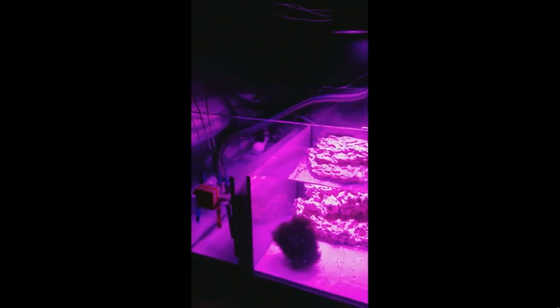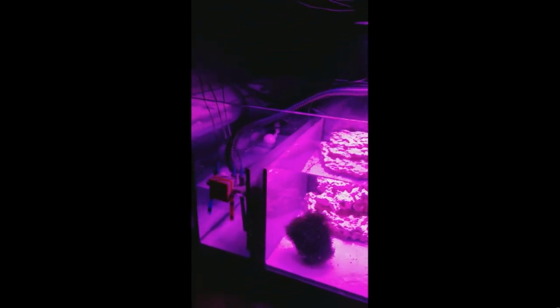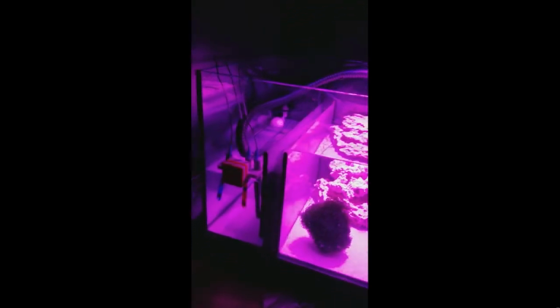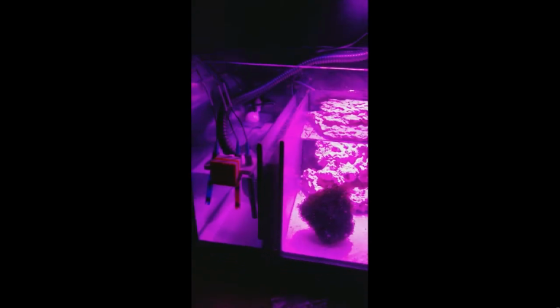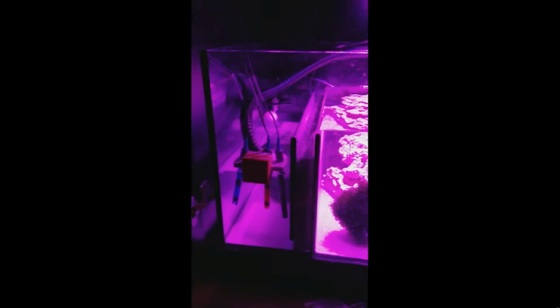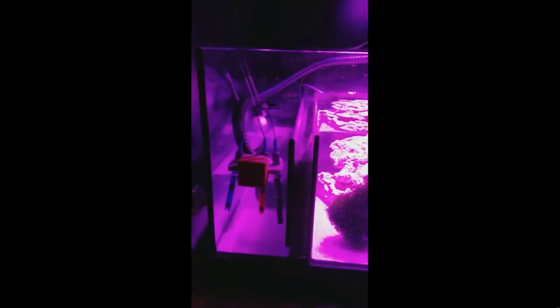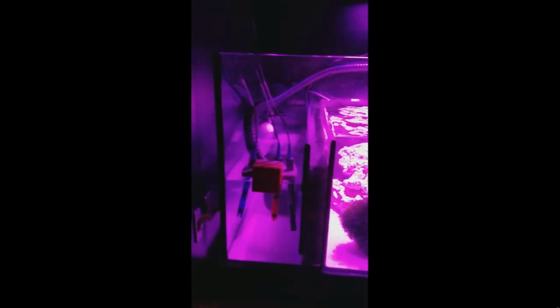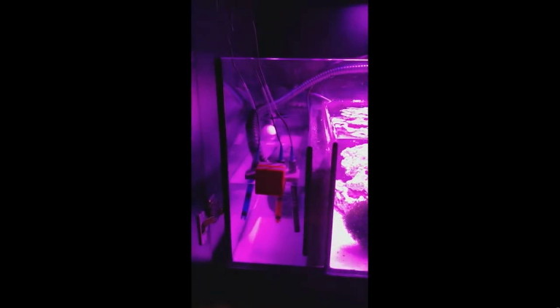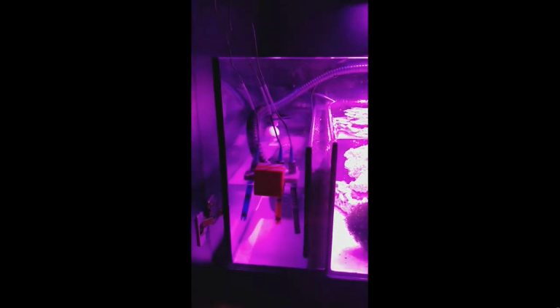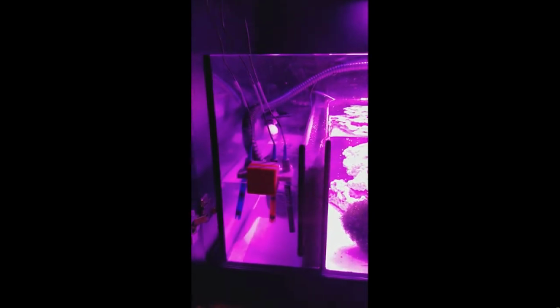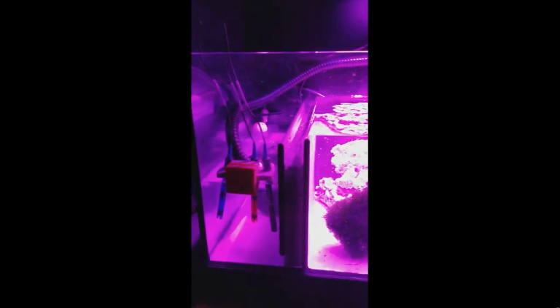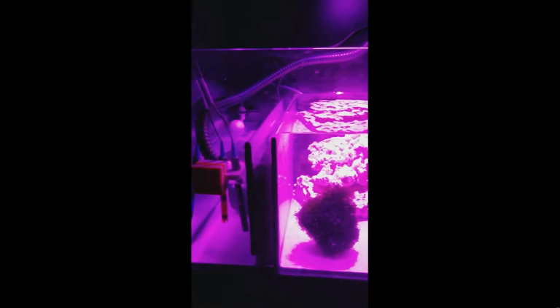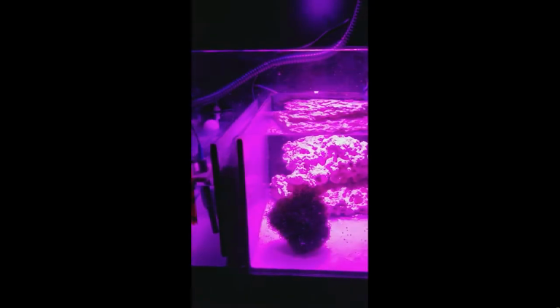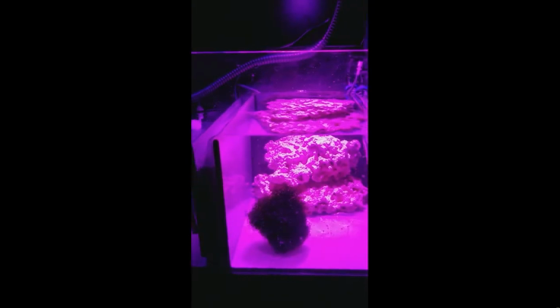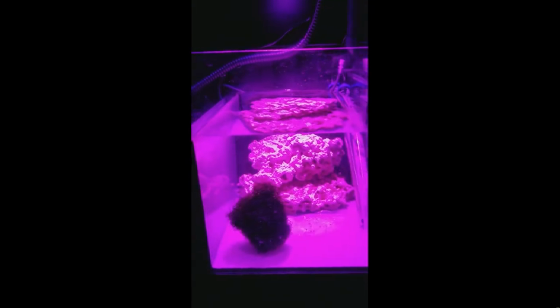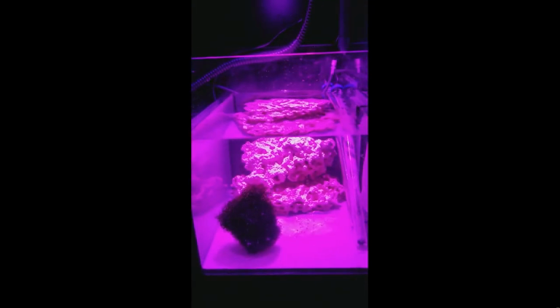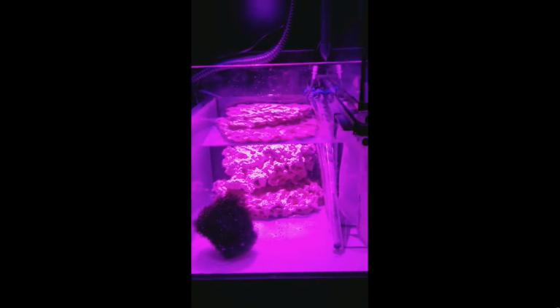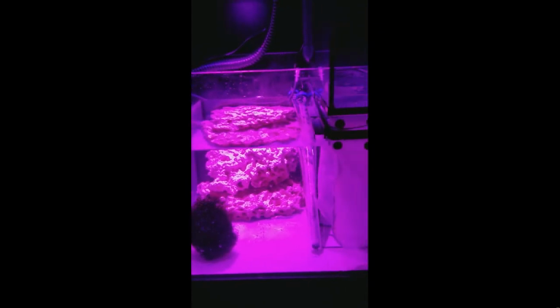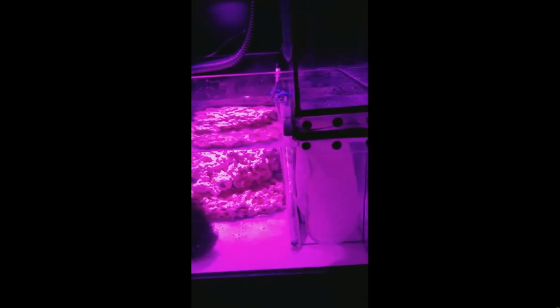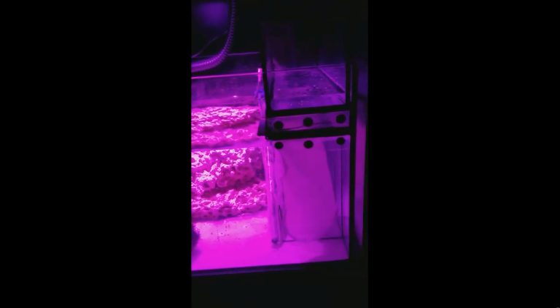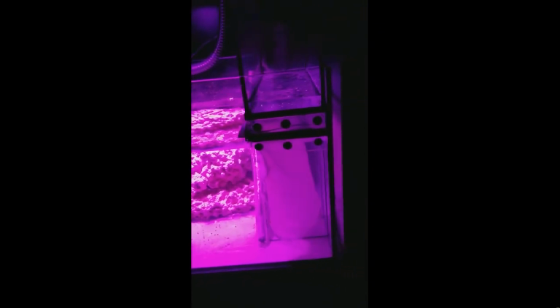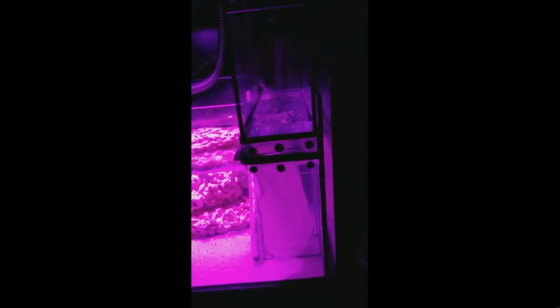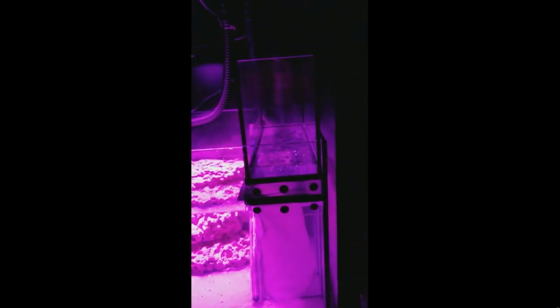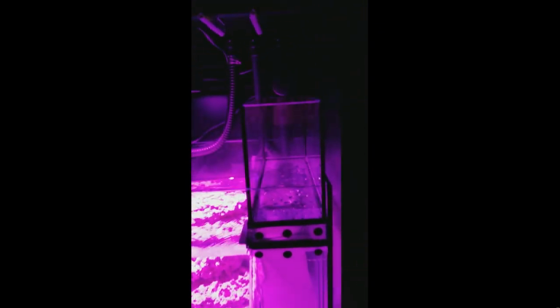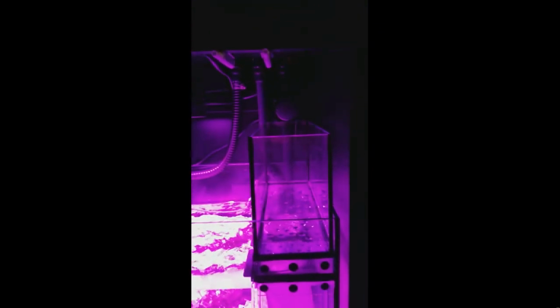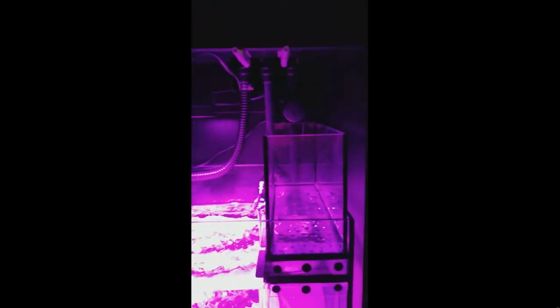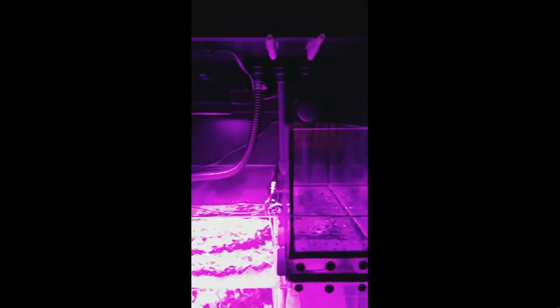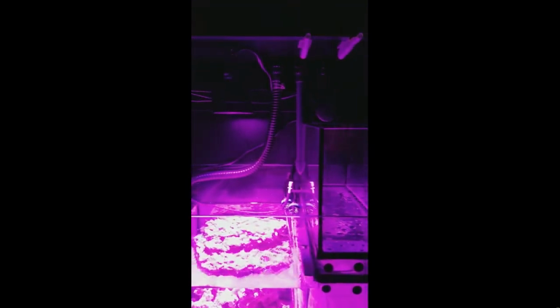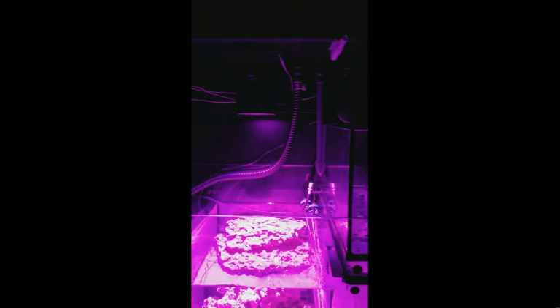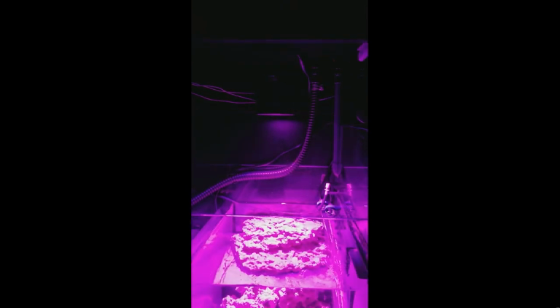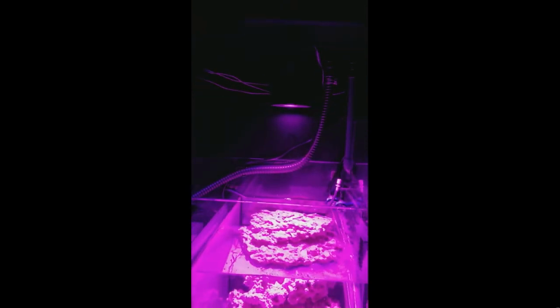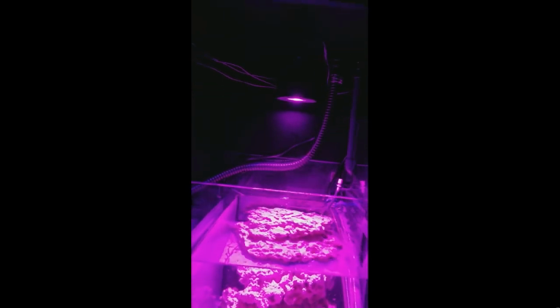So now we have water, we have salt, we have filters, we have chaetomorphic algae and a Kessil H380 grow light to manage nutrient export. We have heaters and an Apex for making them behave. We have RODI for the top off. It's time for our pals to come home.